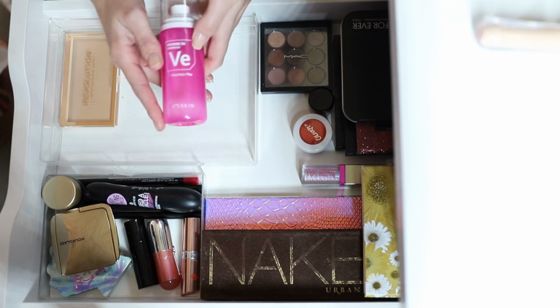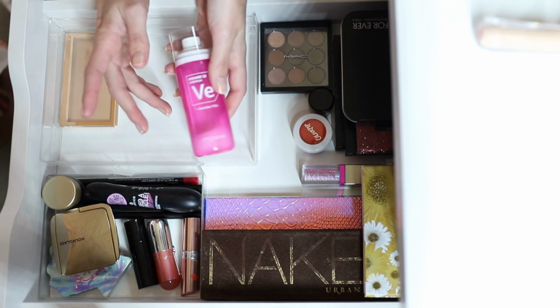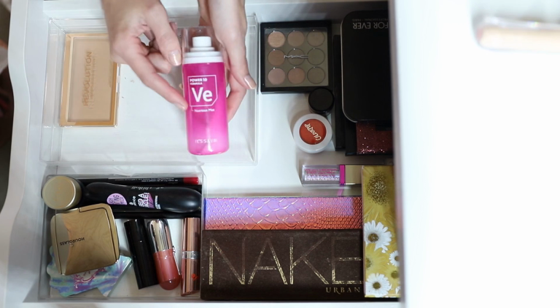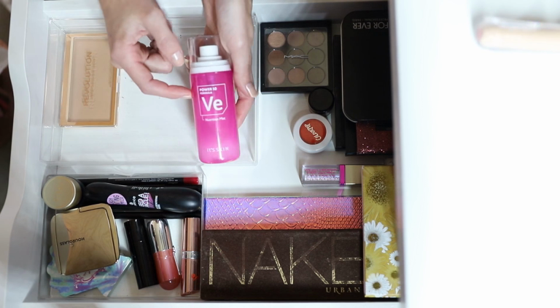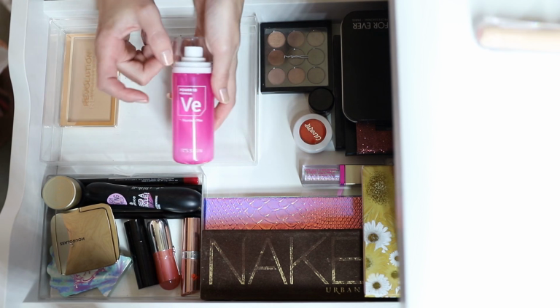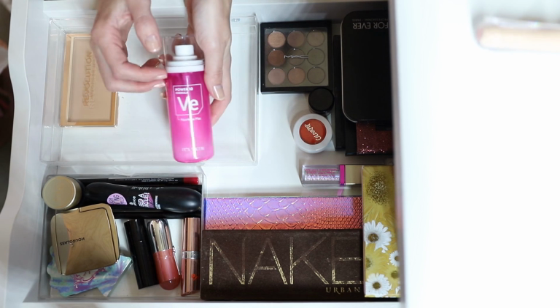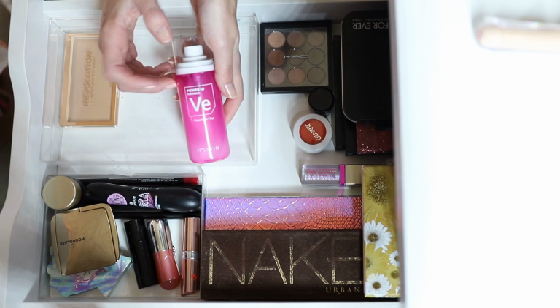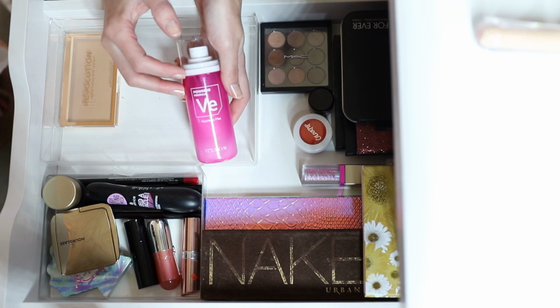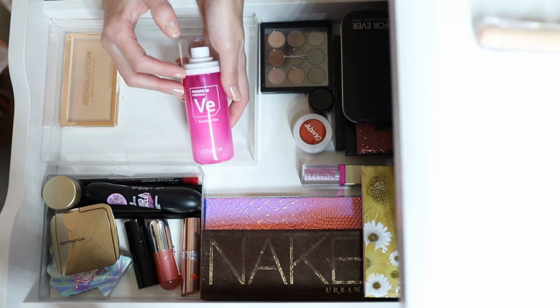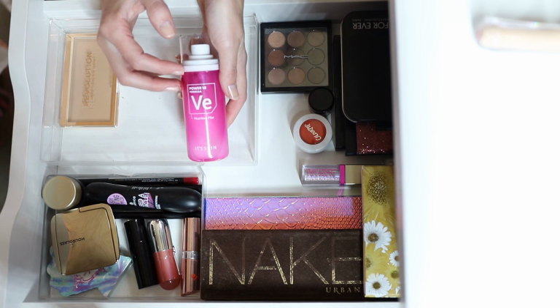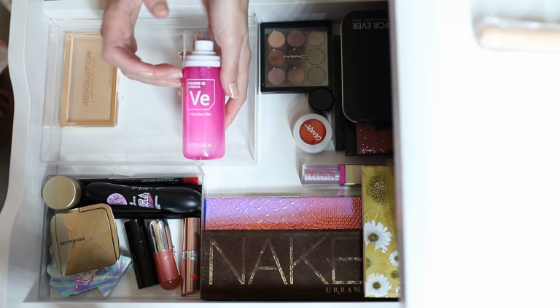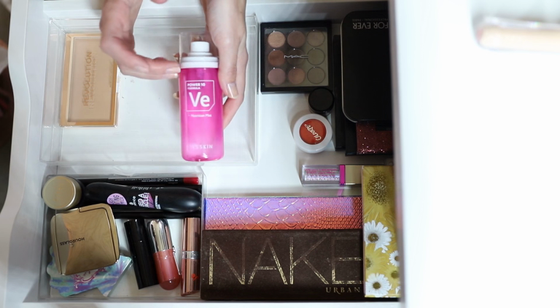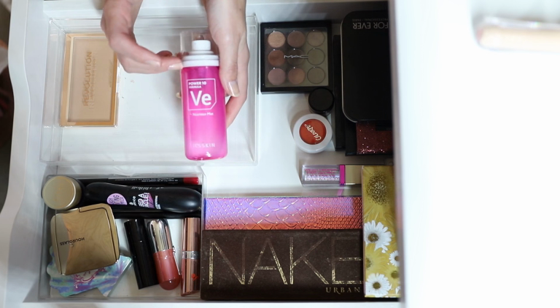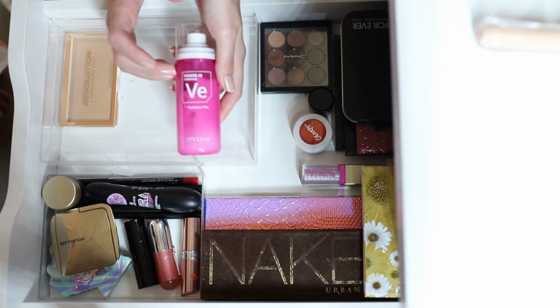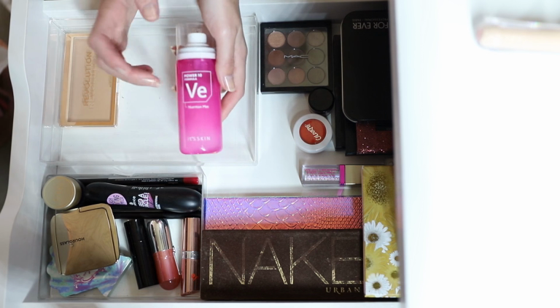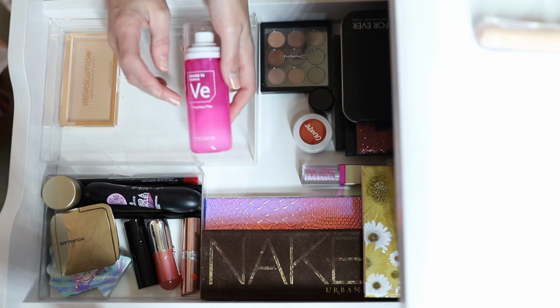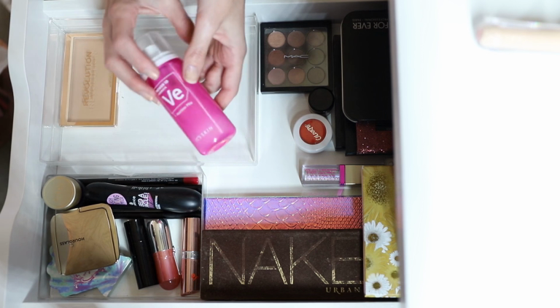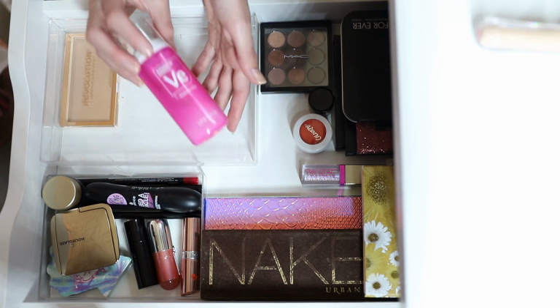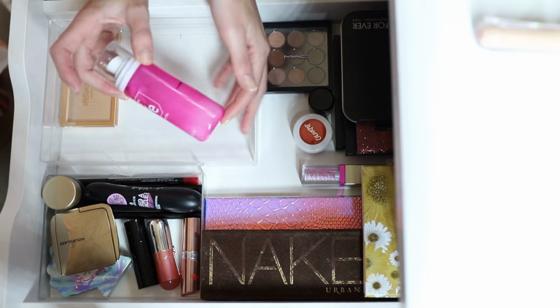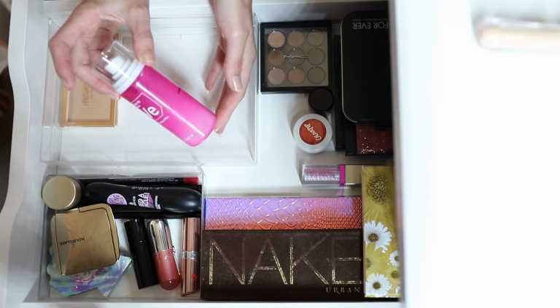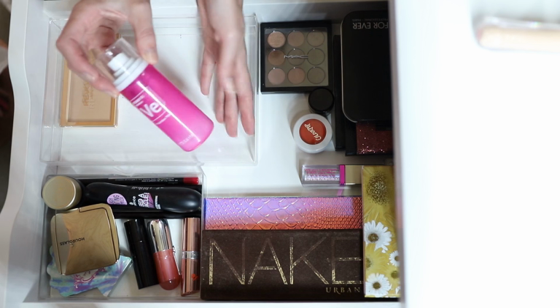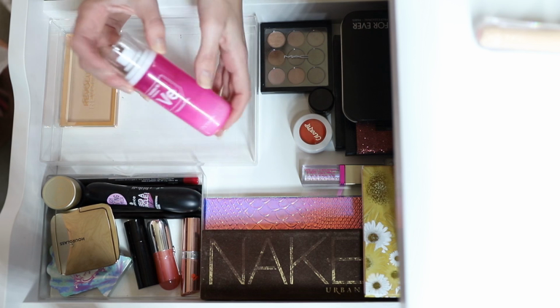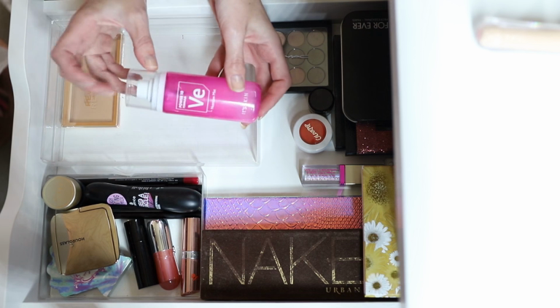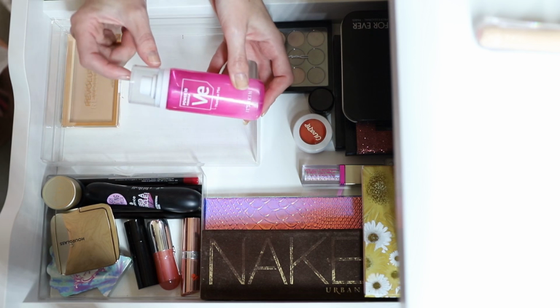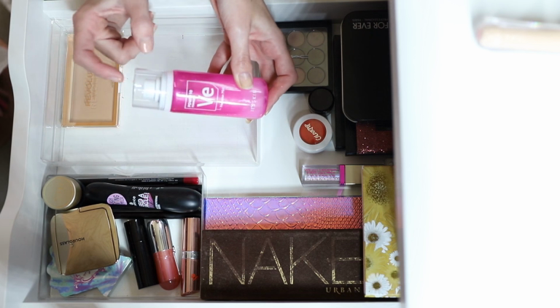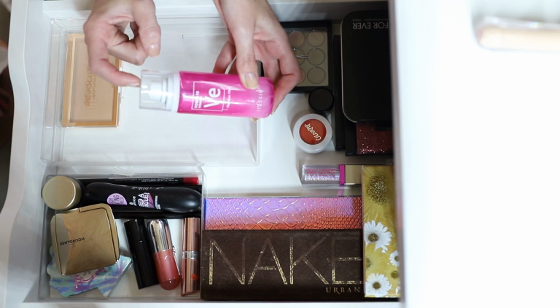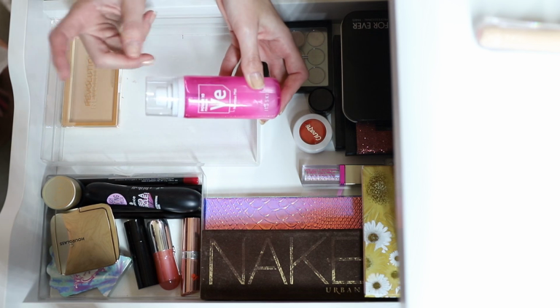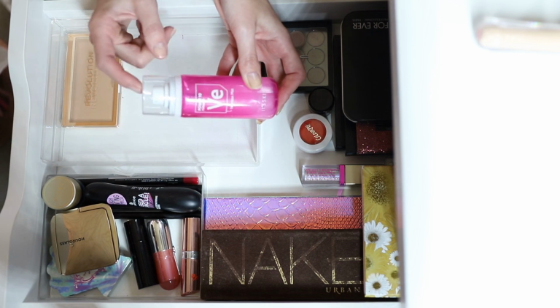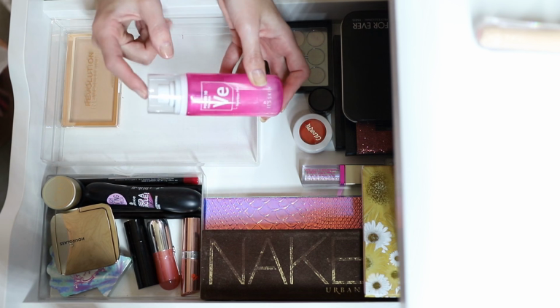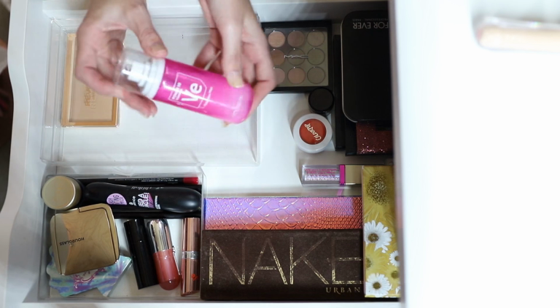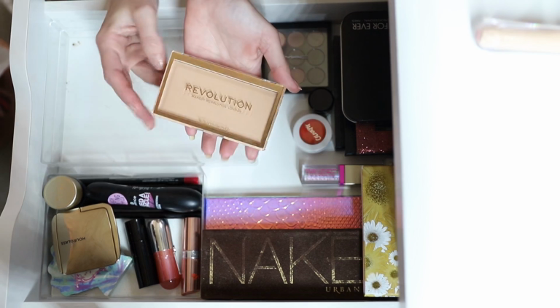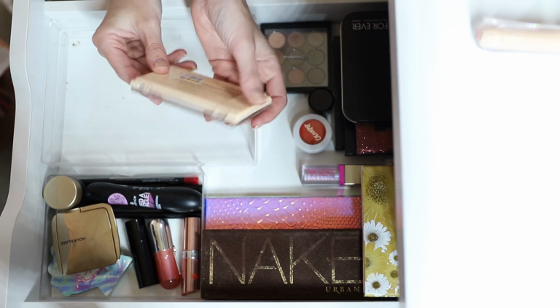The Power 10 Formula Nutrition Mist by It's Skin — I actually put this in my project pan in my last update, so that one is definitely getting panned. I like it, it's good. These have a micro mister which is really nice.